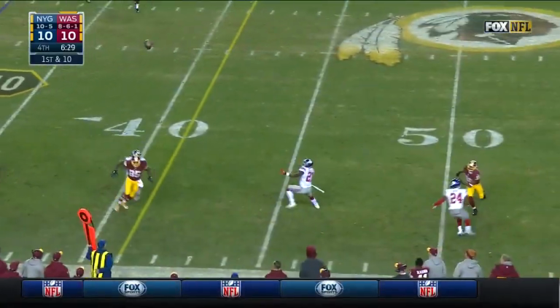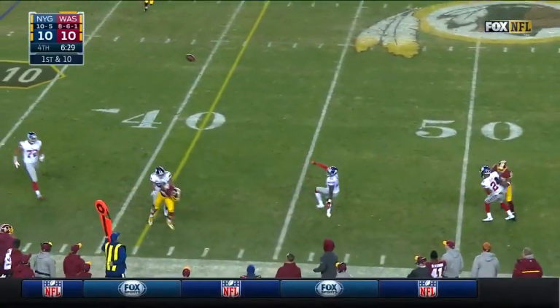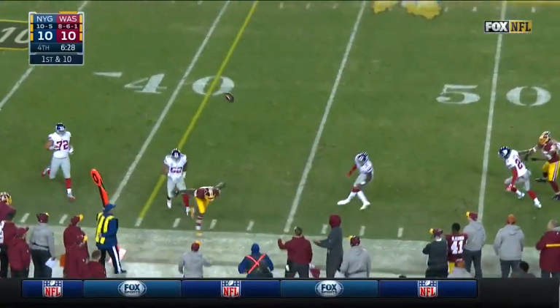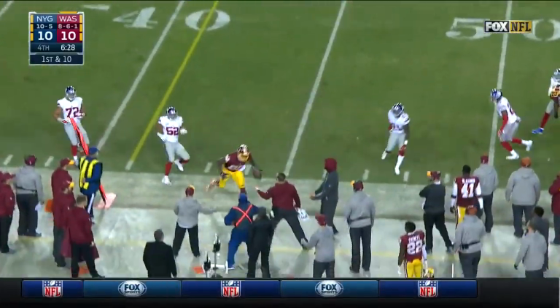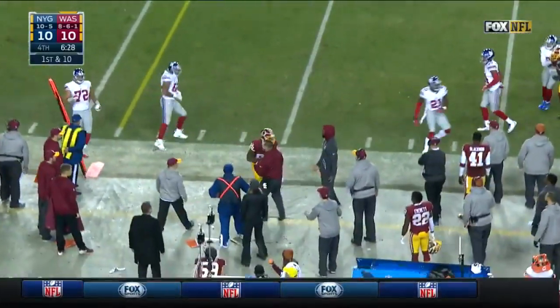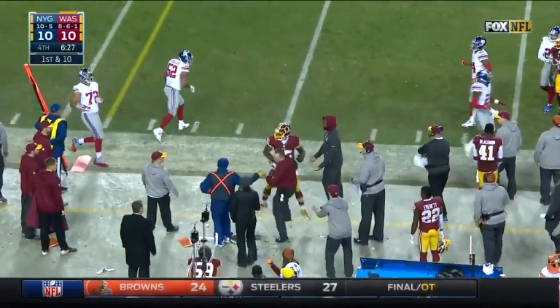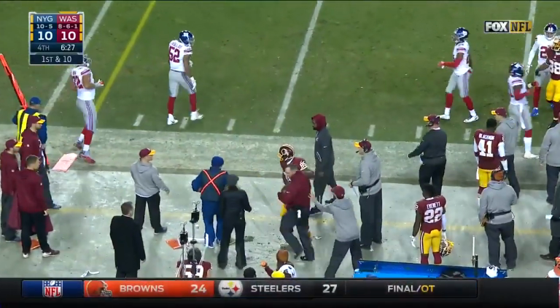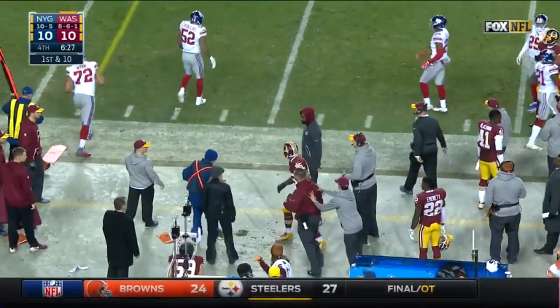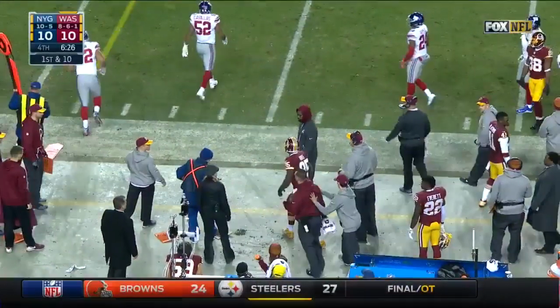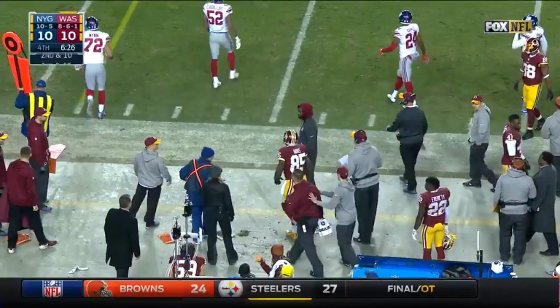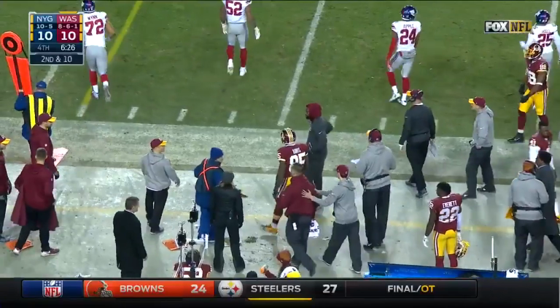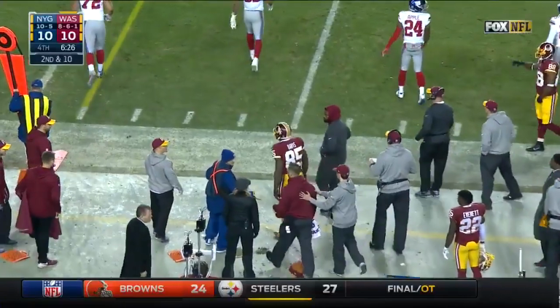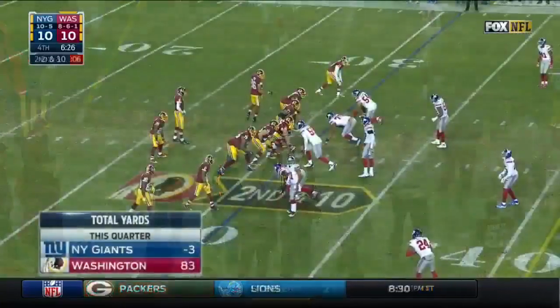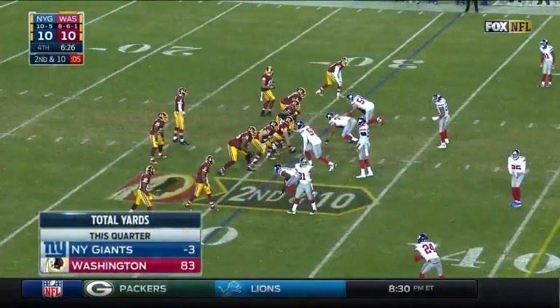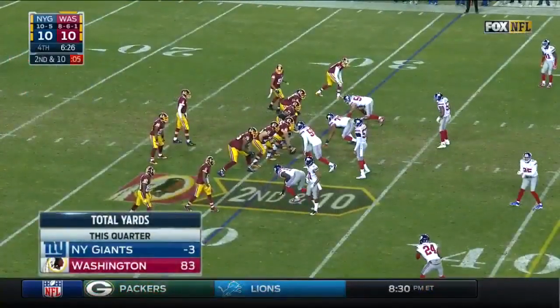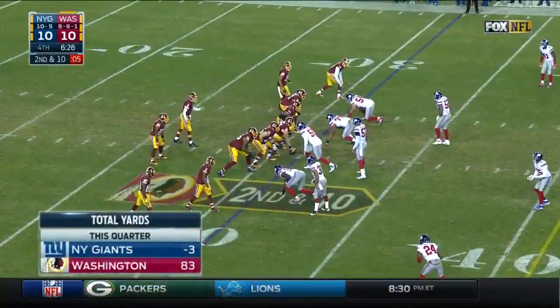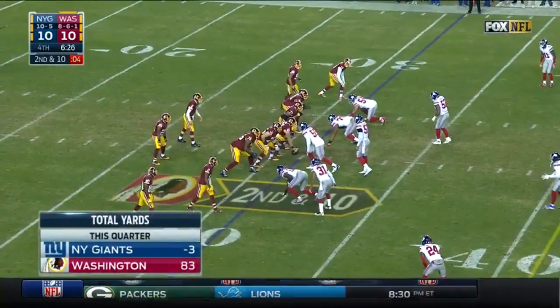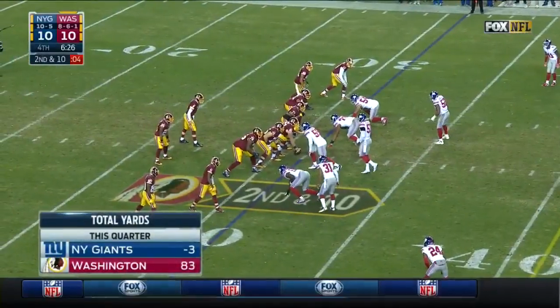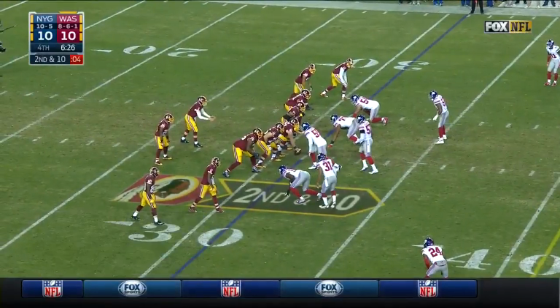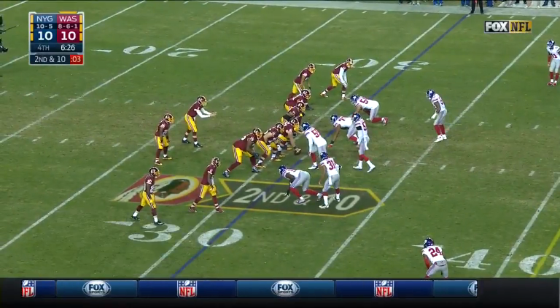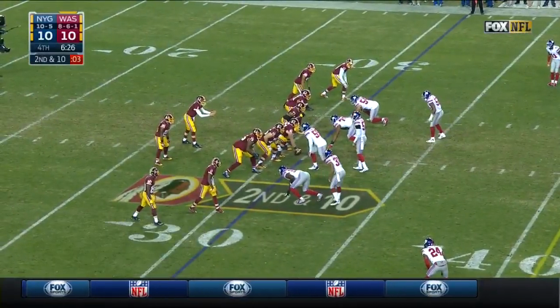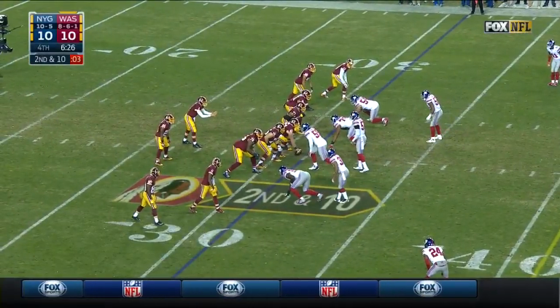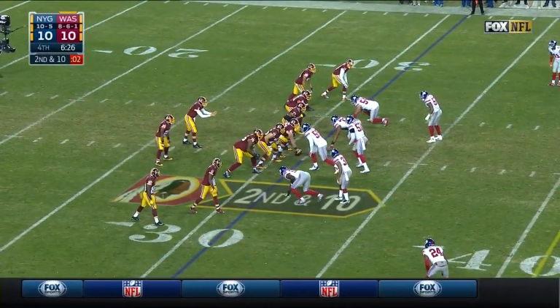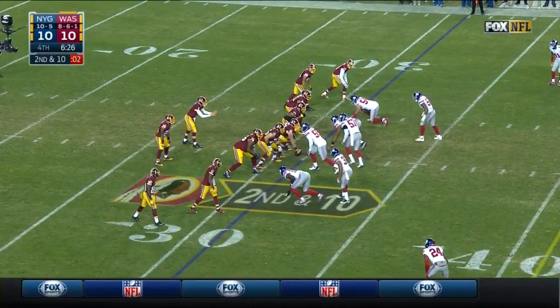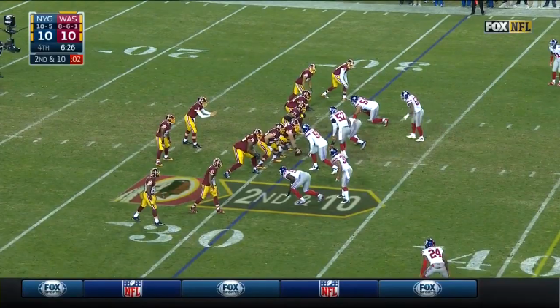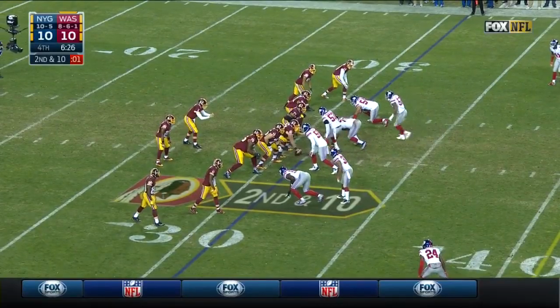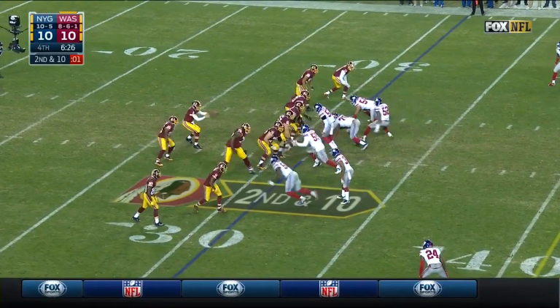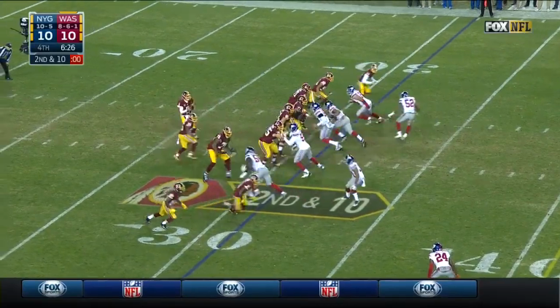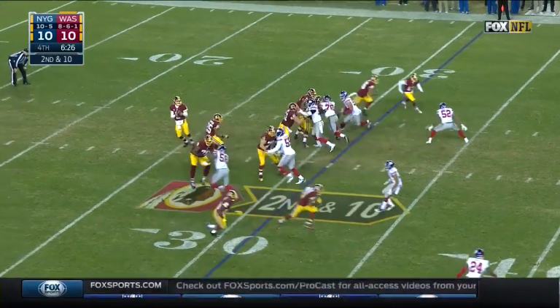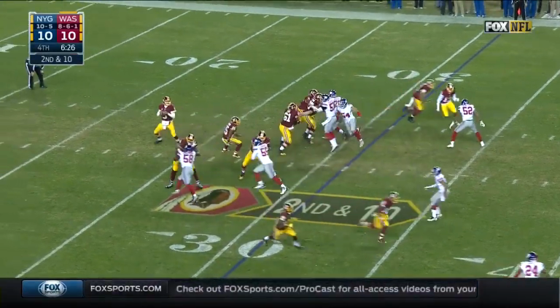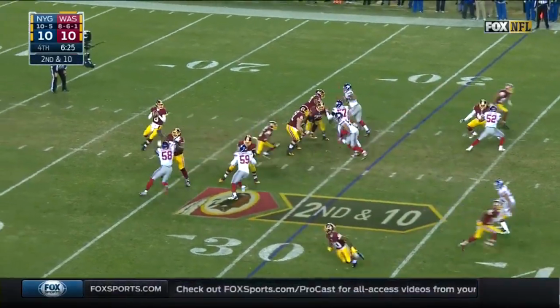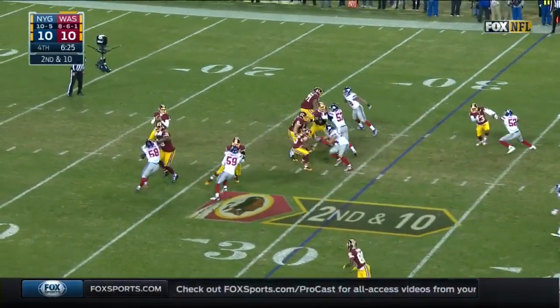Passes in the air and out of bounds — off the hands of Vernon Davis. Really the play of the game for the Redskins, picking up that first down. A total turnaround for the Redskins — you look at that yardage figure.